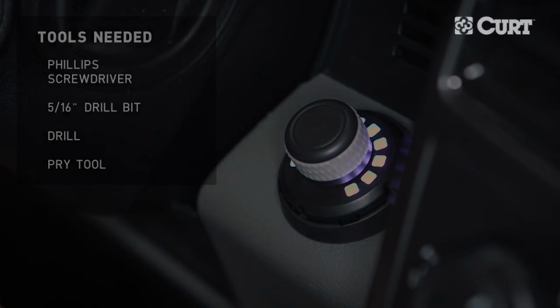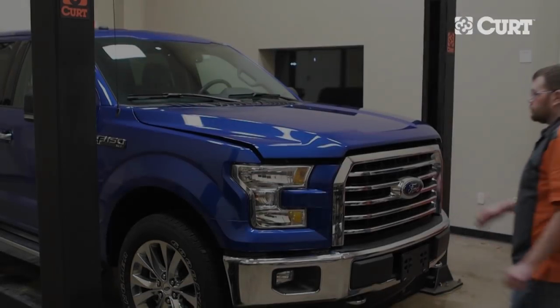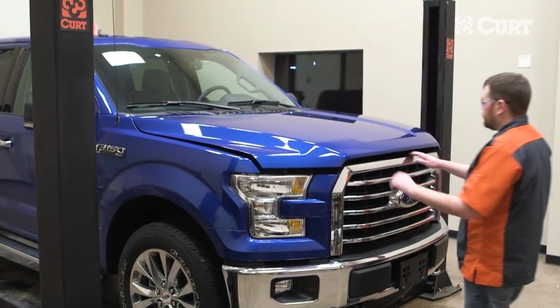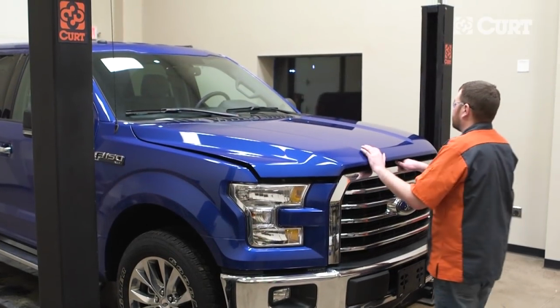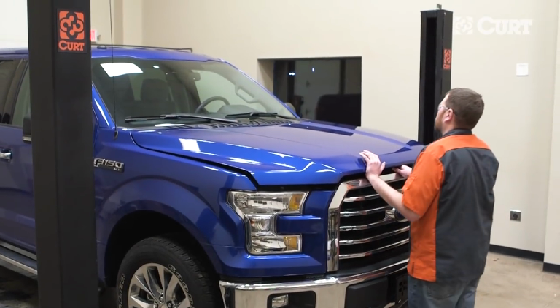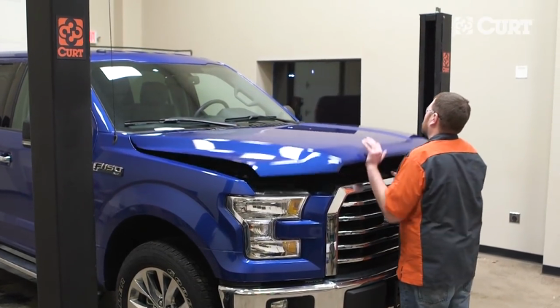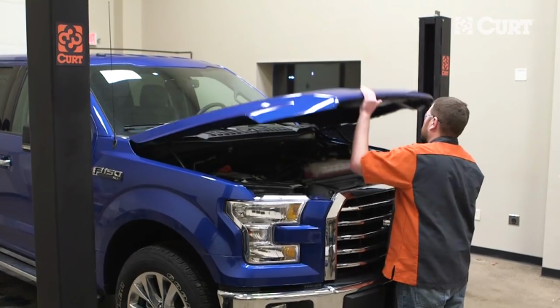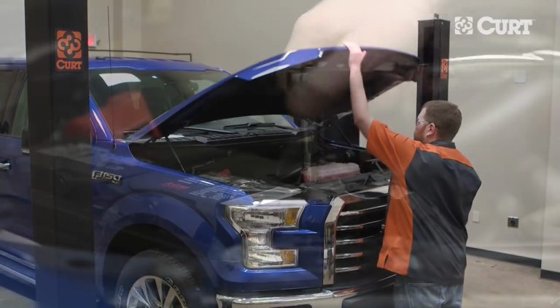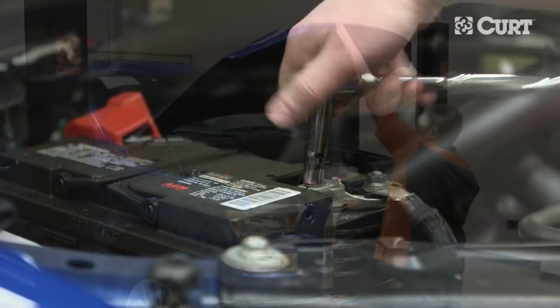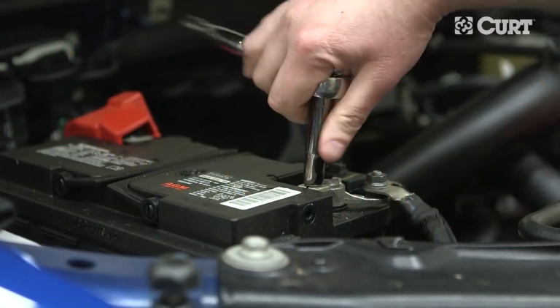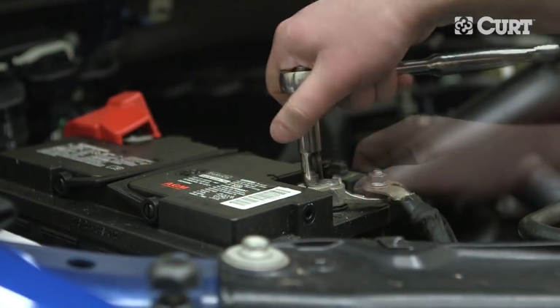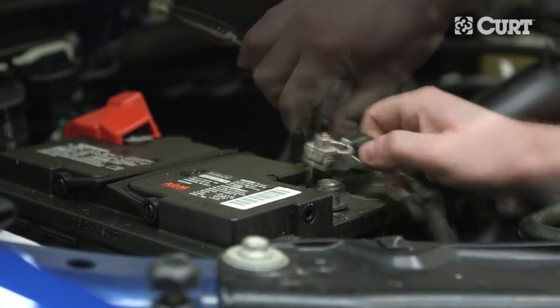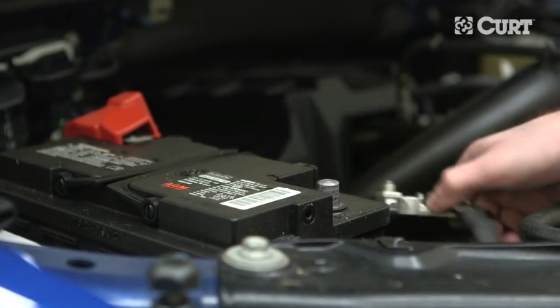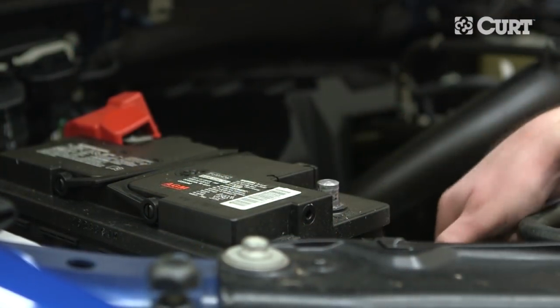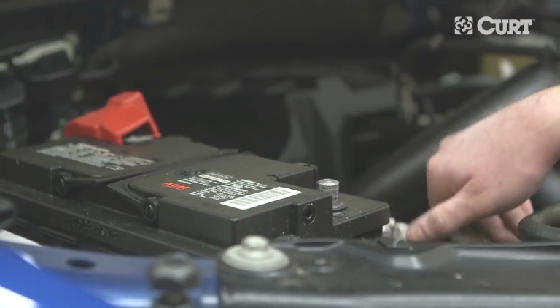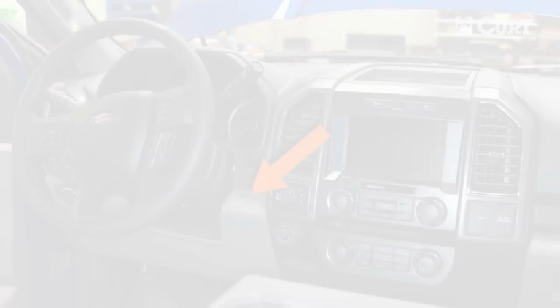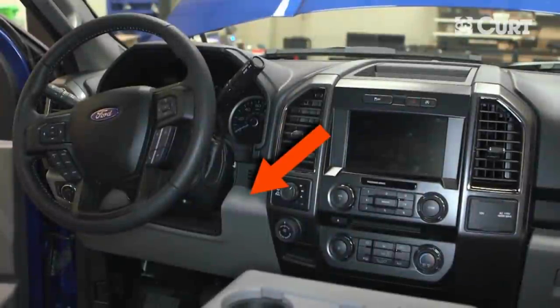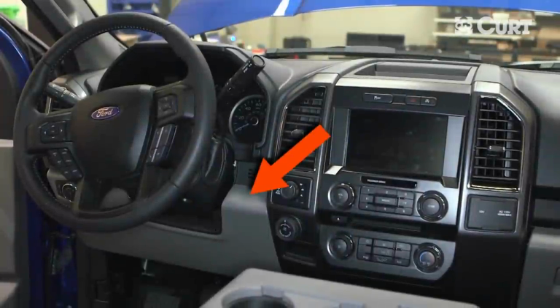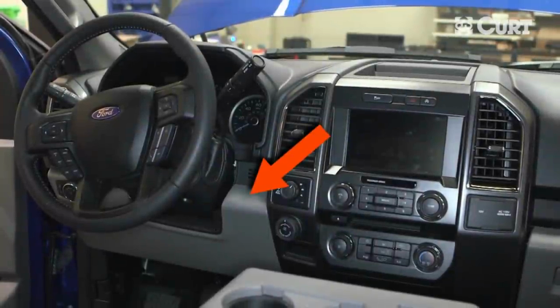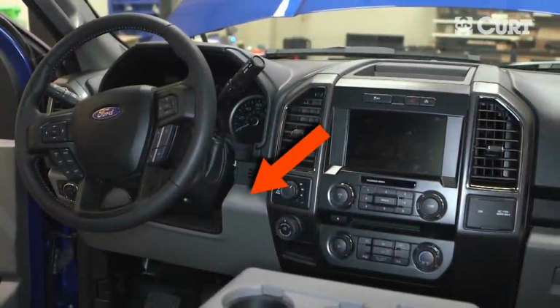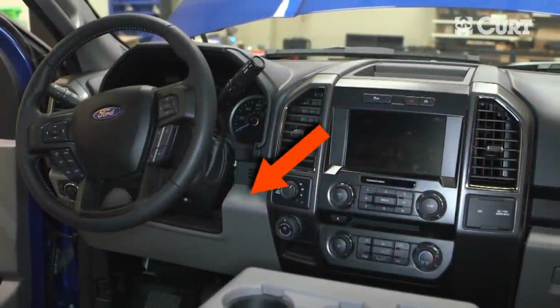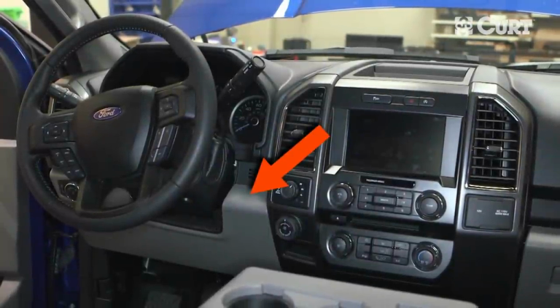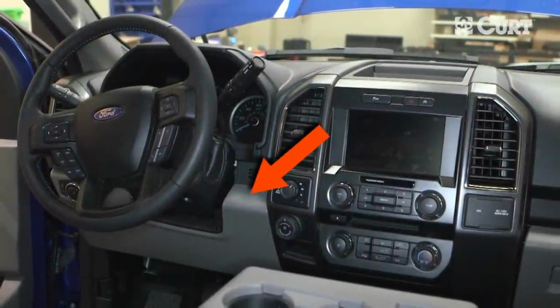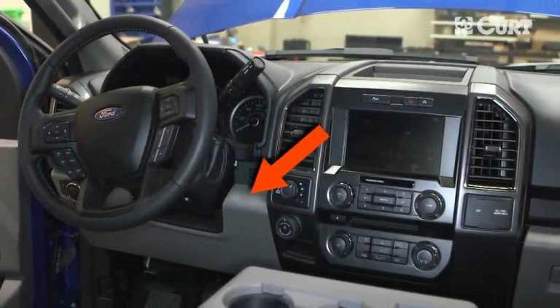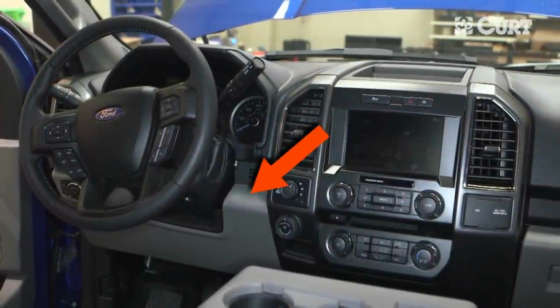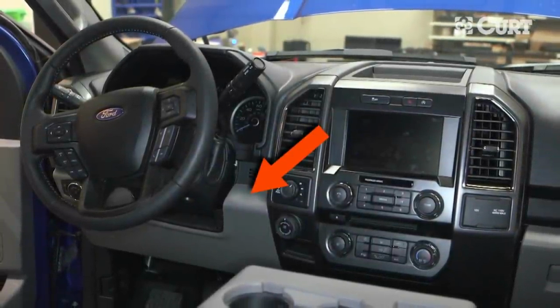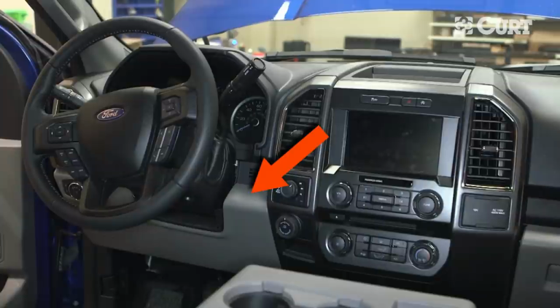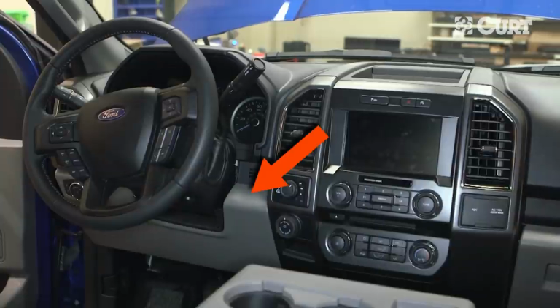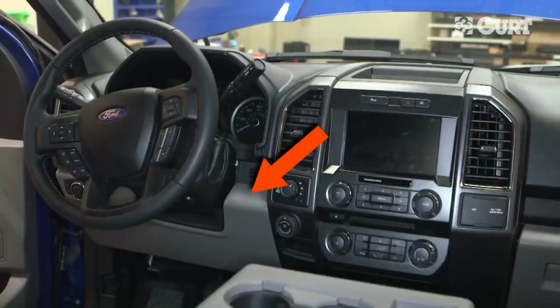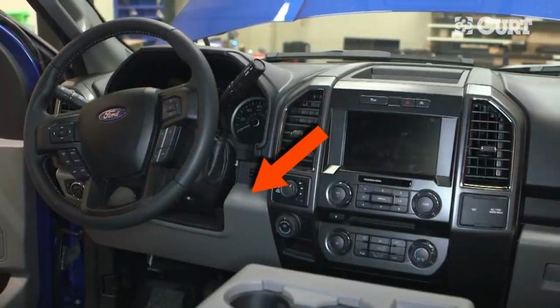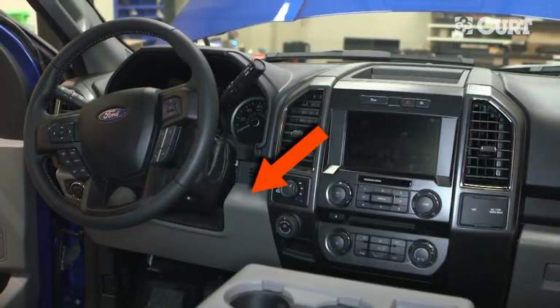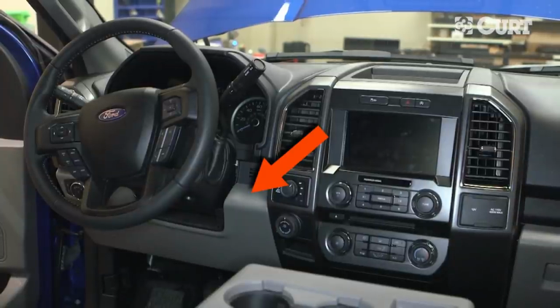Begin by disconnecting the negative battery cable to ensure your safety and the safety of your vehicle's electrical system. Next, determine a suitable mounting location for the rotary knob. We recommend a solid surface that can be easily reached by the driver. This location will vary depending on the vehicle.